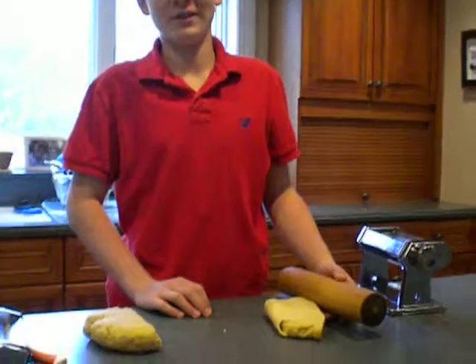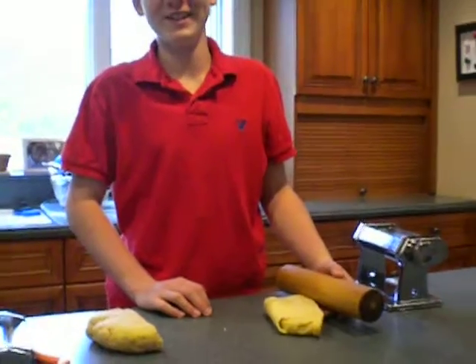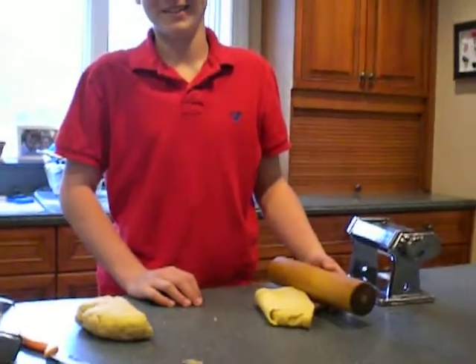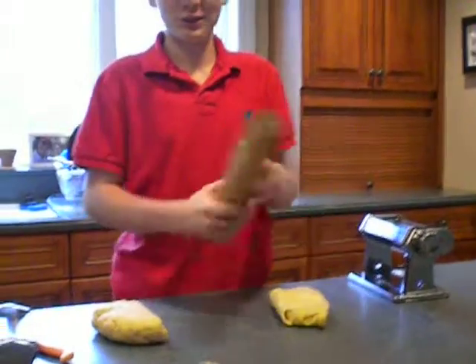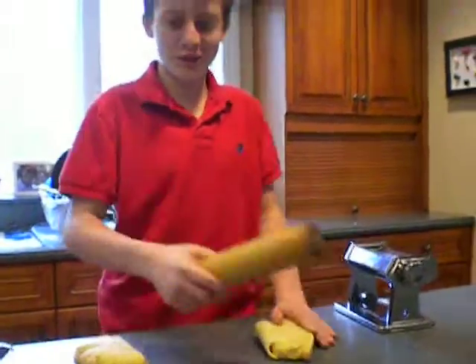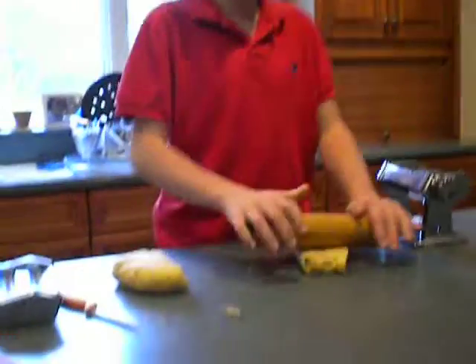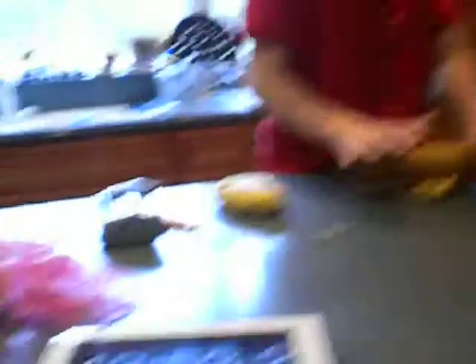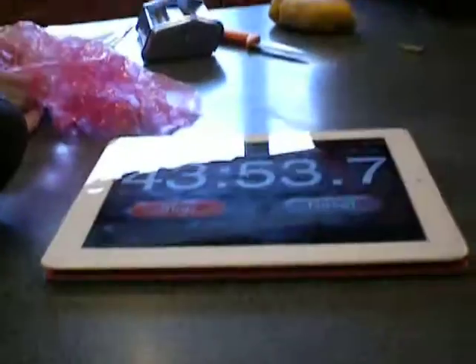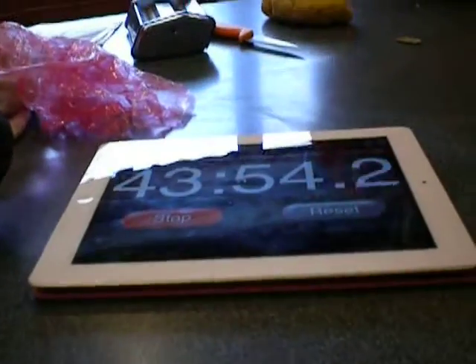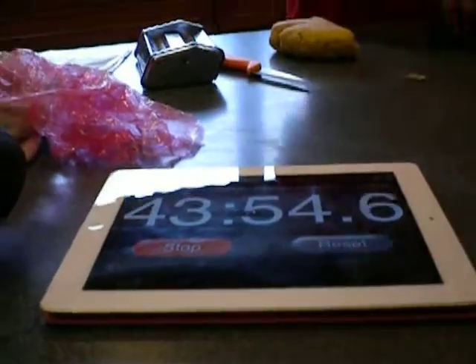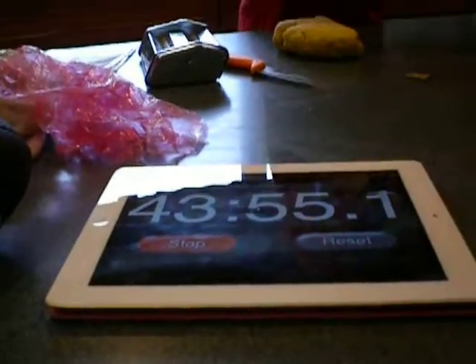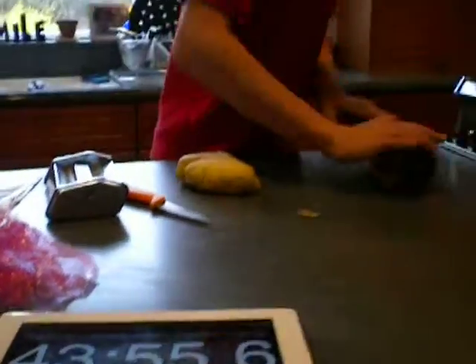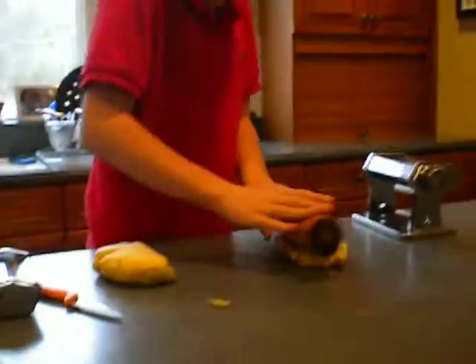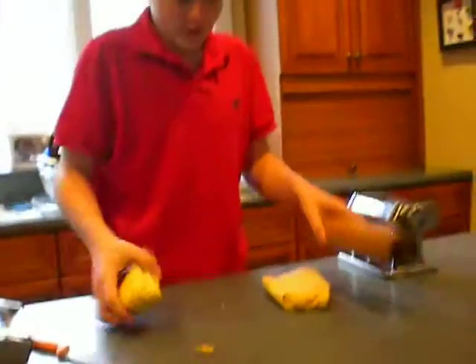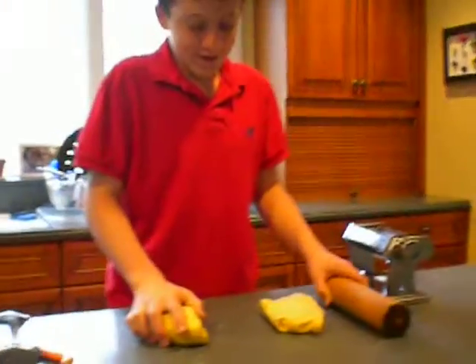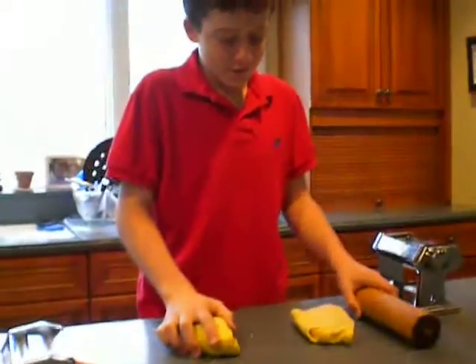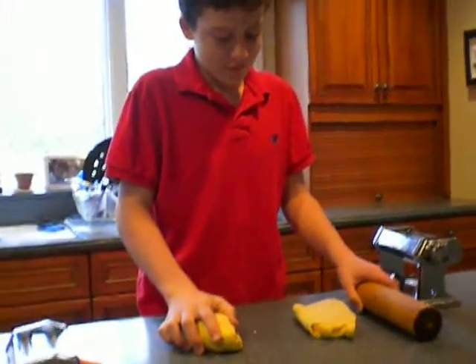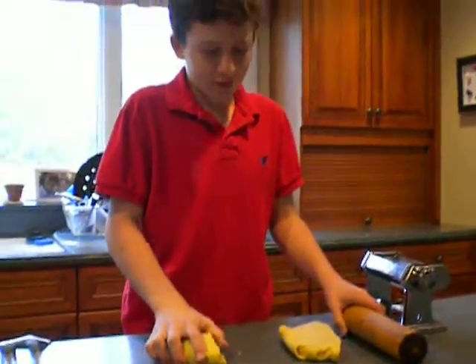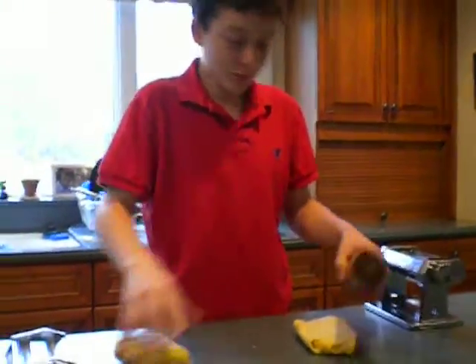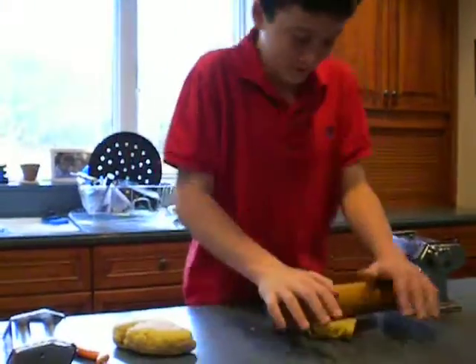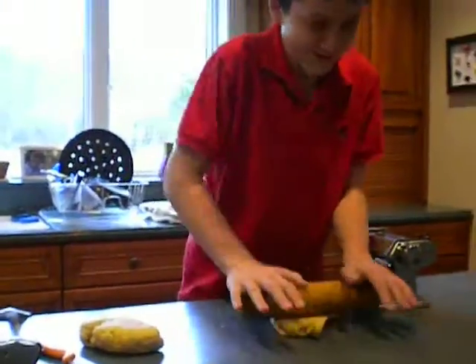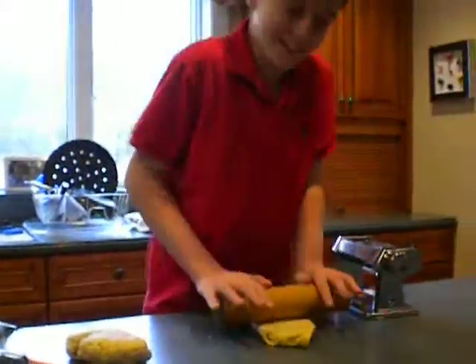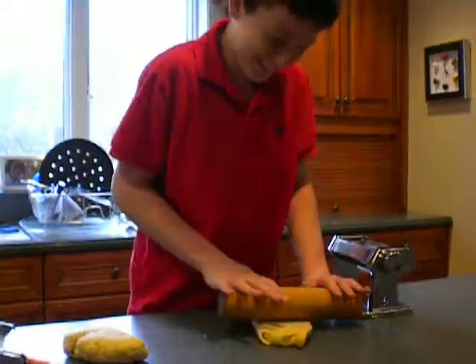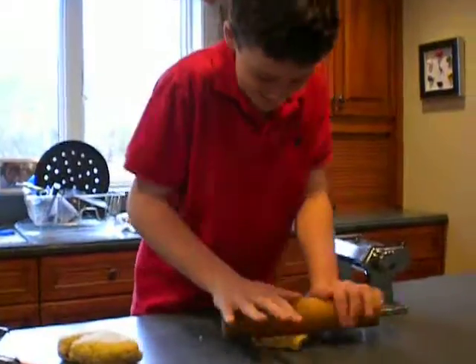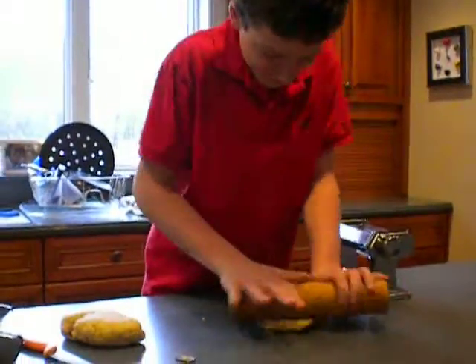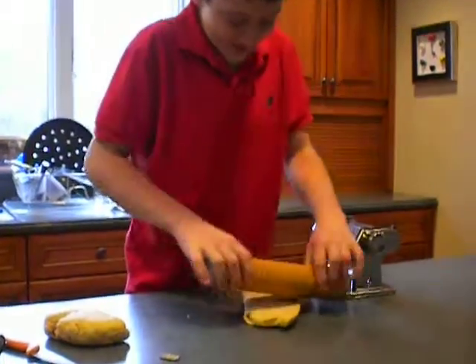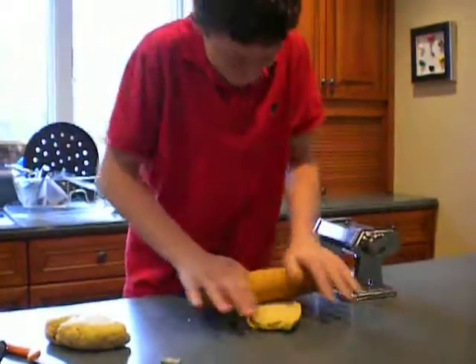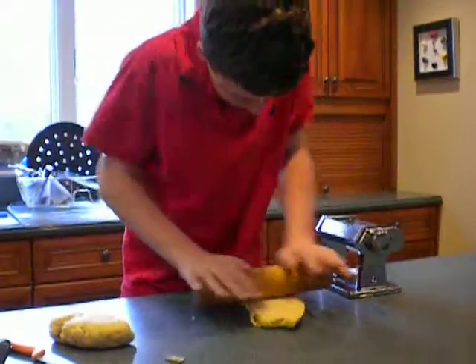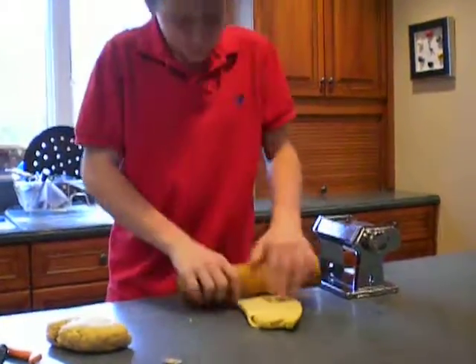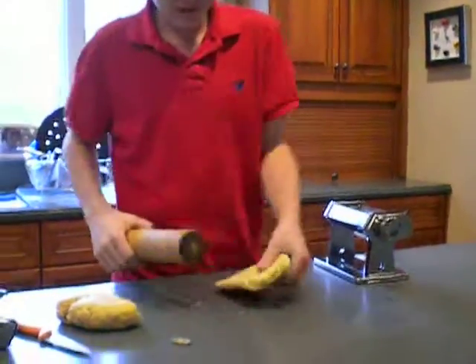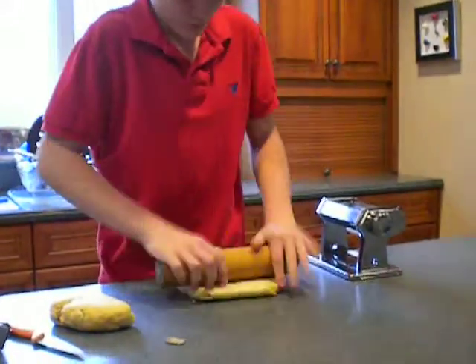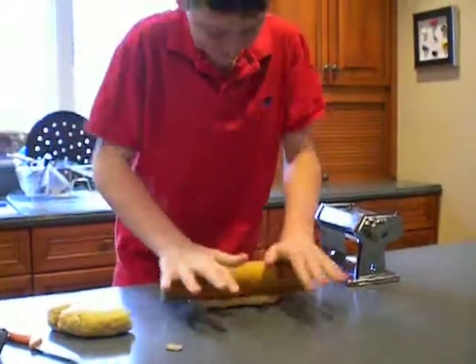All right, is it started? You want to show the thing? The timer? See, this is what James would do. So we cut it in half, sat for 20 minutes. That's right. We cut it in half, sat for 20 minutes, and now we're rolling it out.